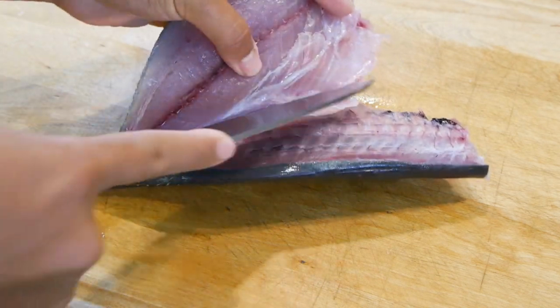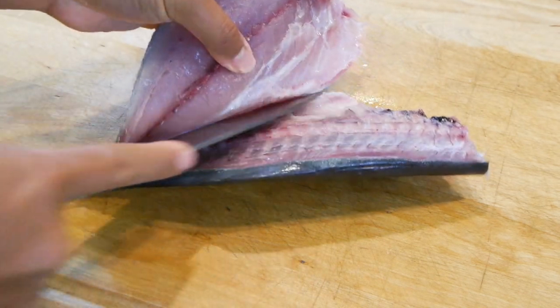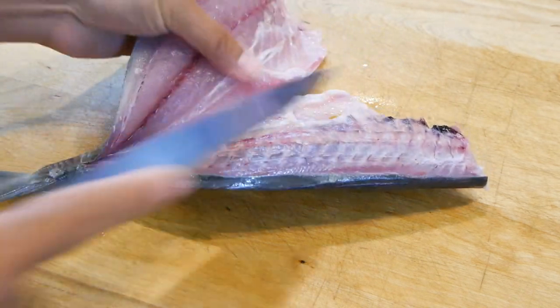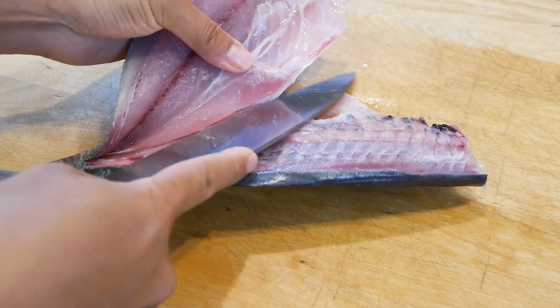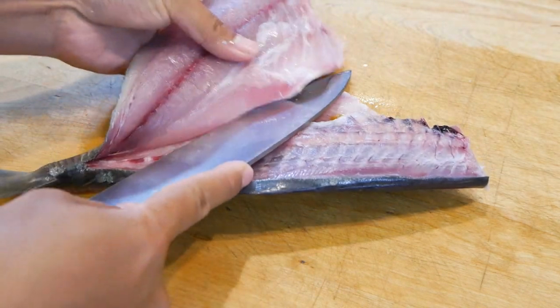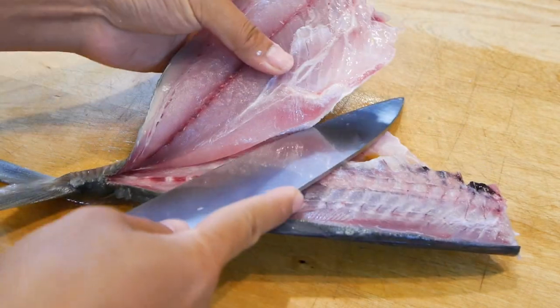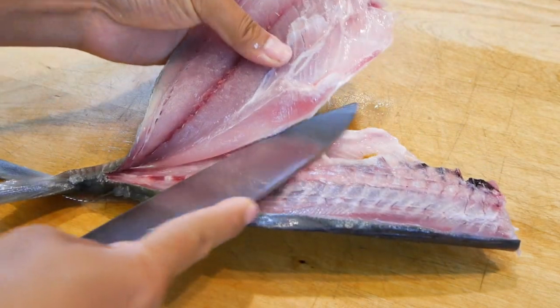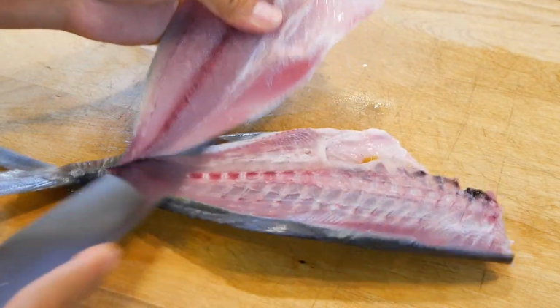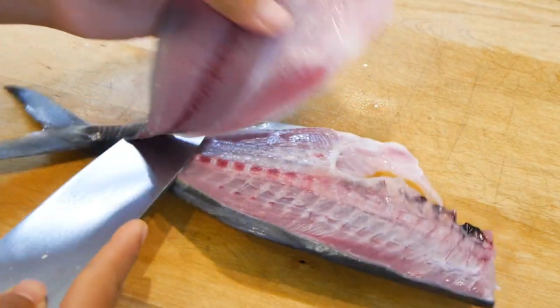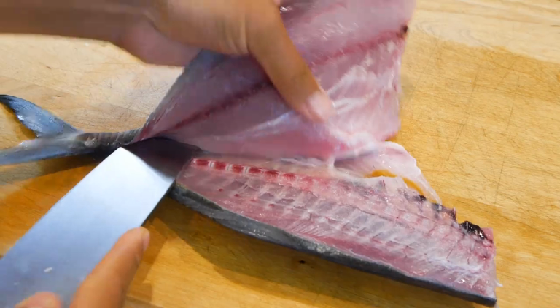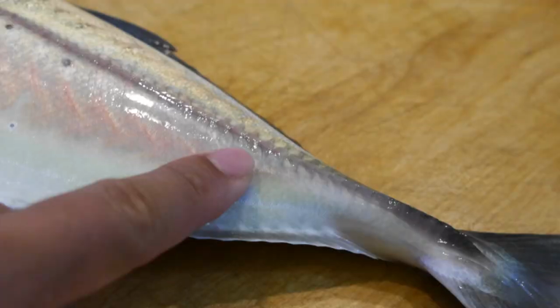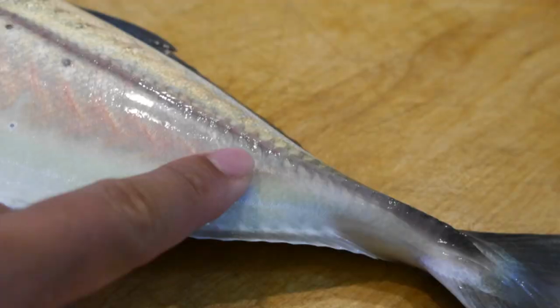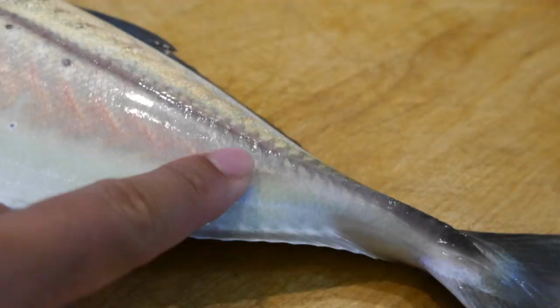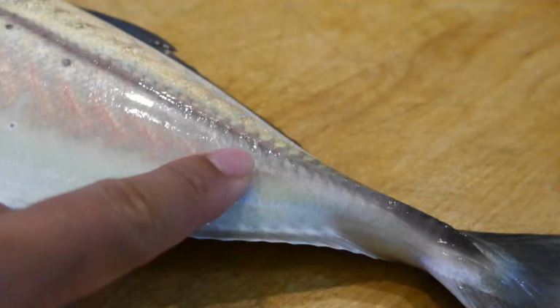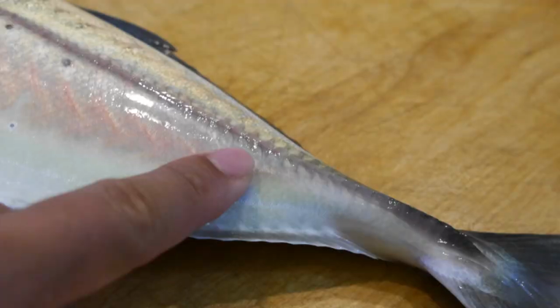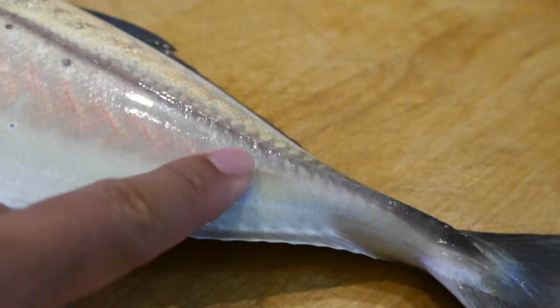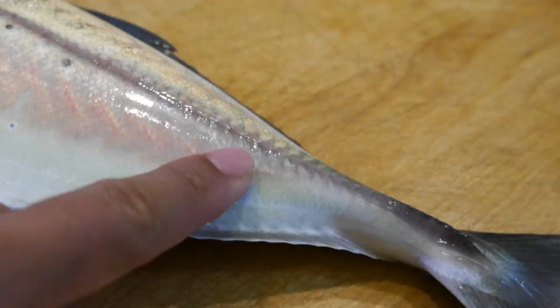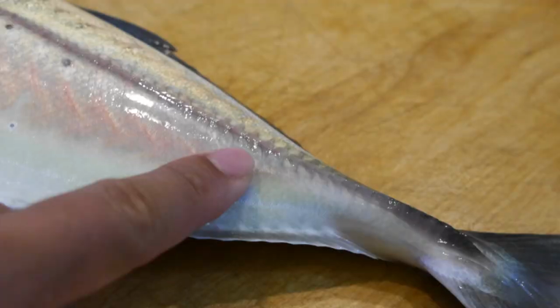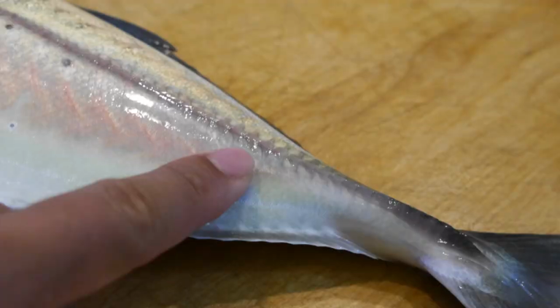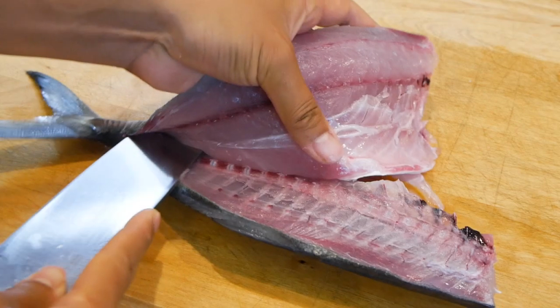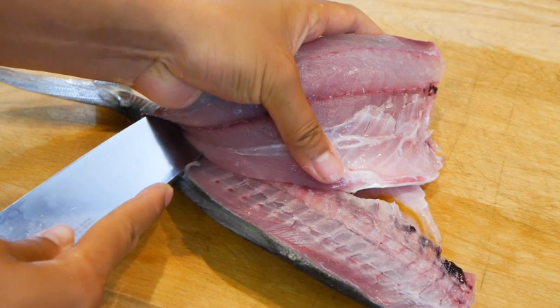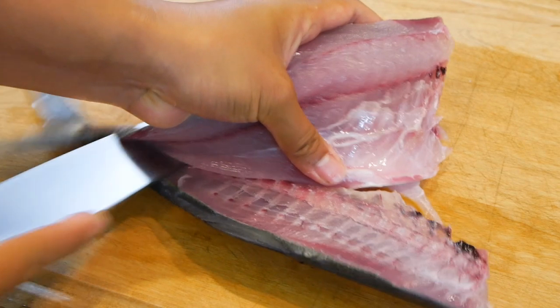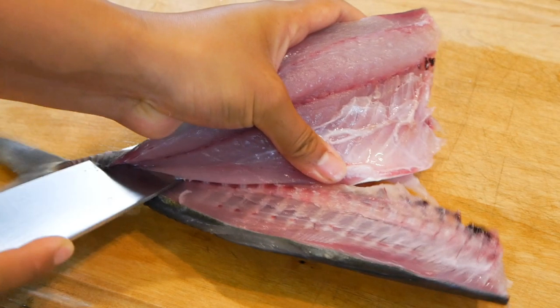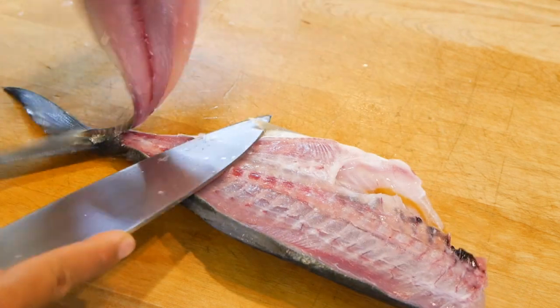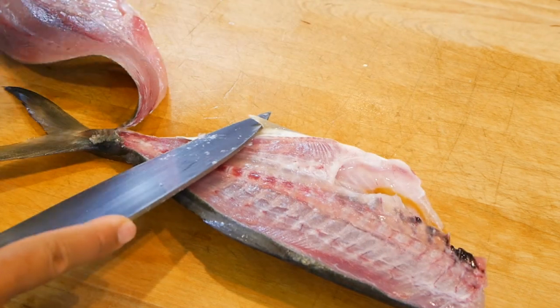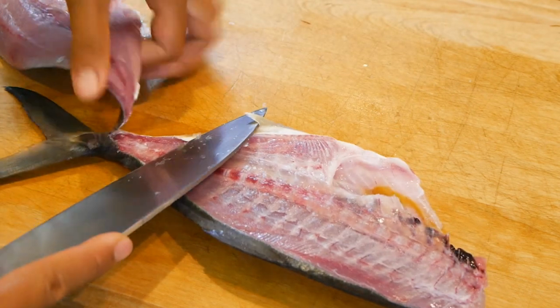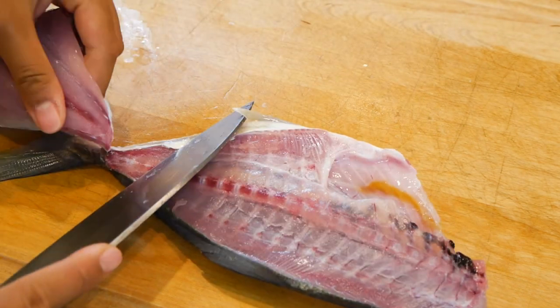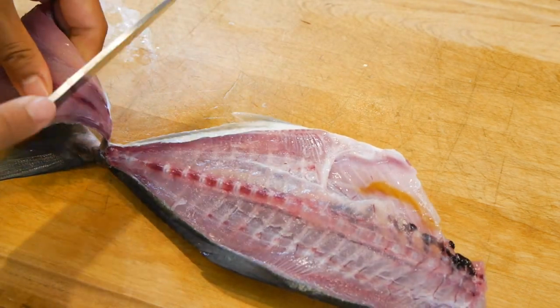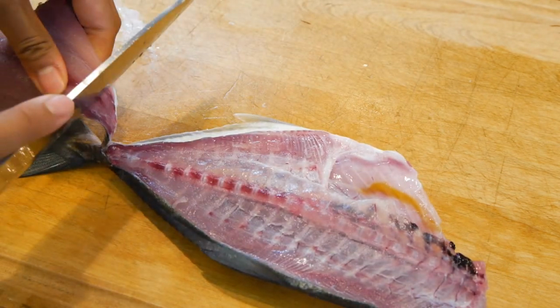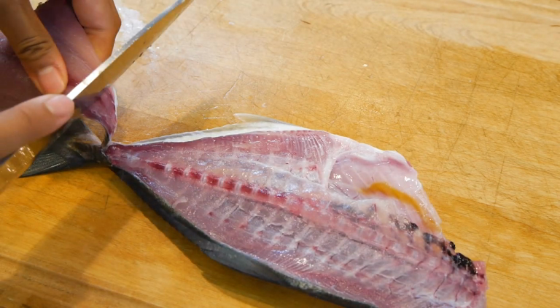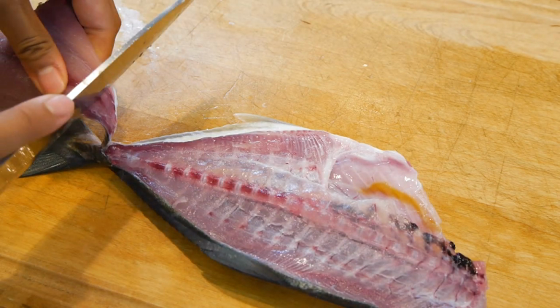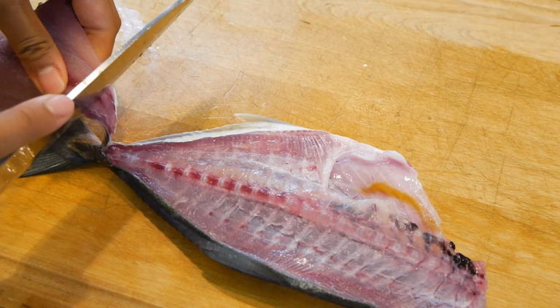By the way, blue runners have a layer of armor skin towards the tail that is nearly impossible to cut off, especially if you're using a larger fish. So just cut off the fillet about an inch away from the very end.